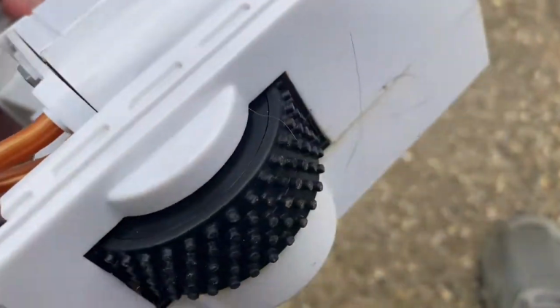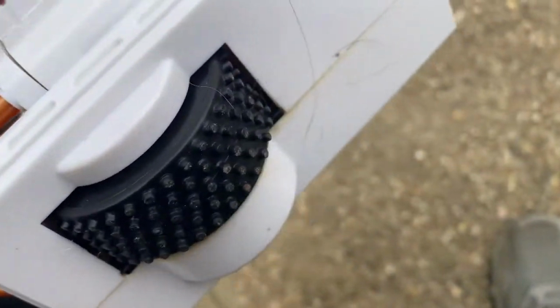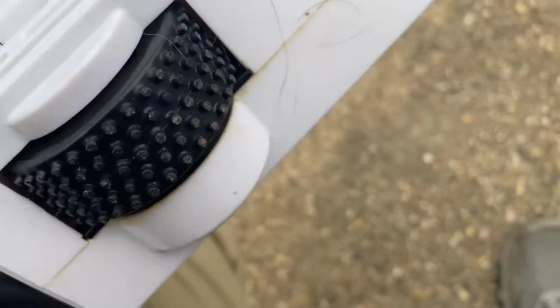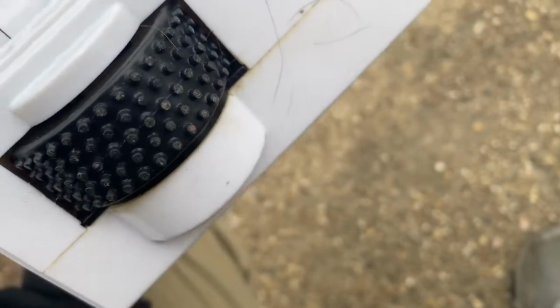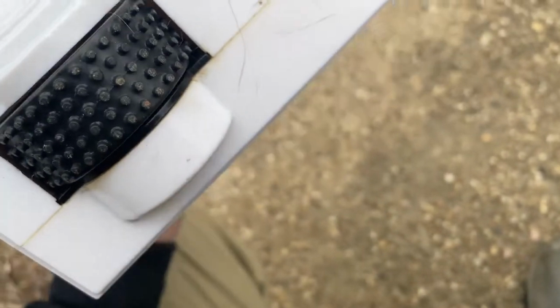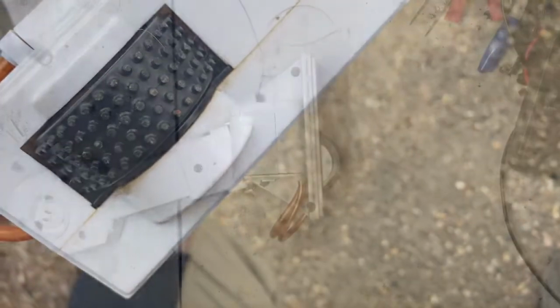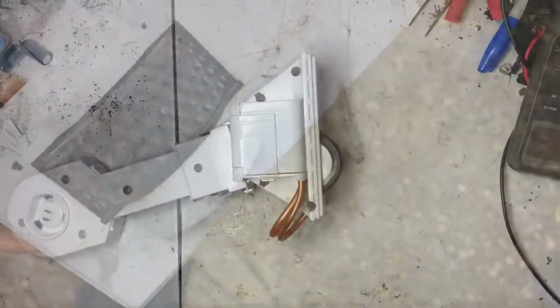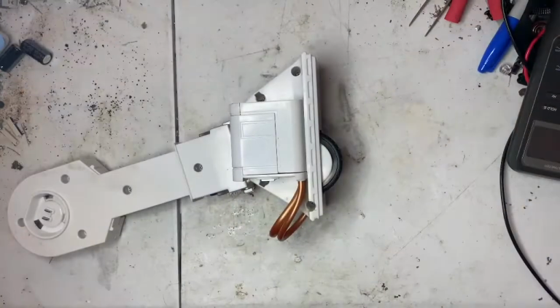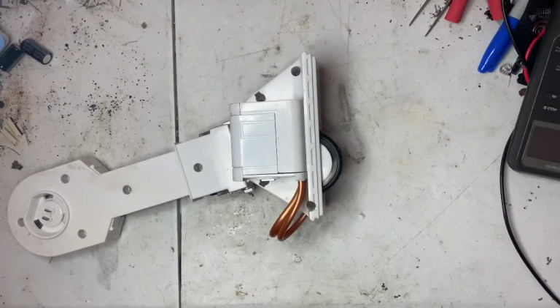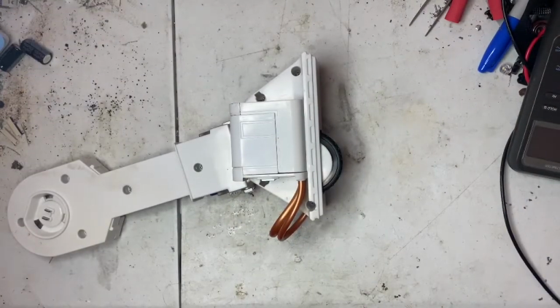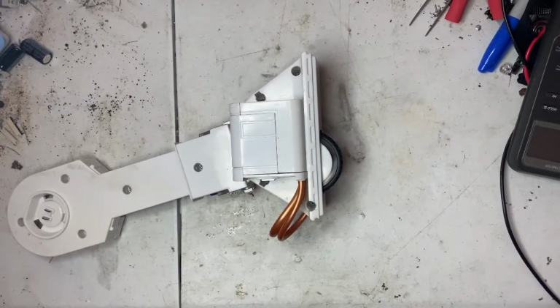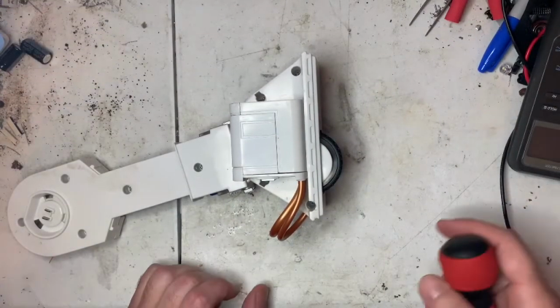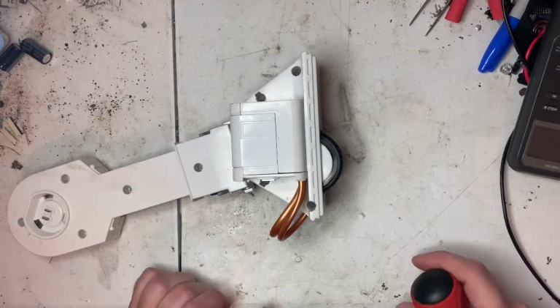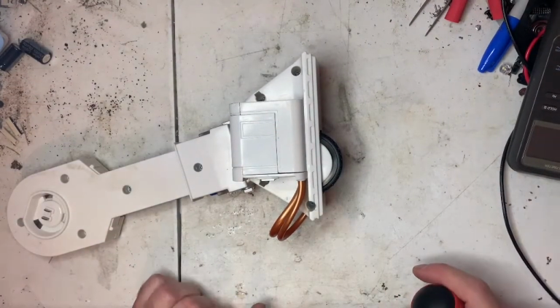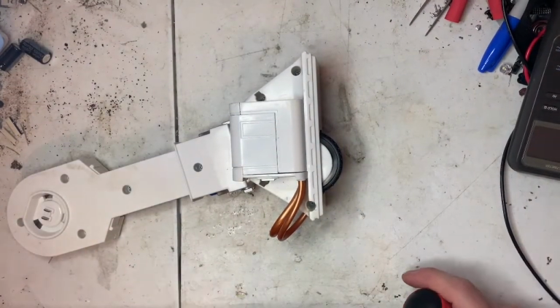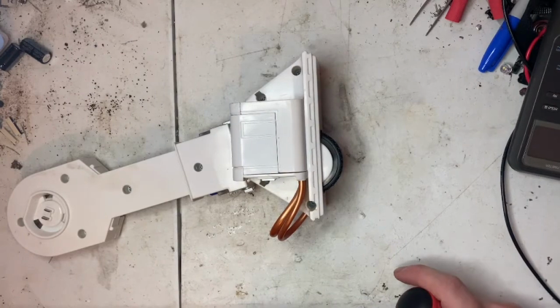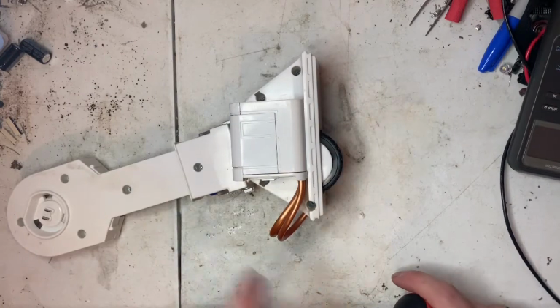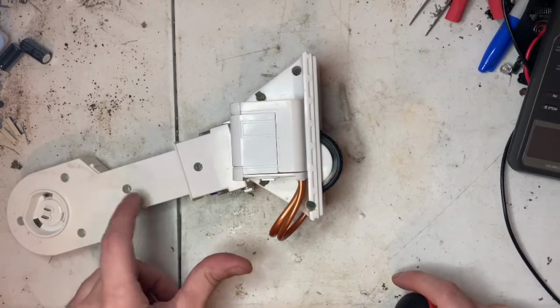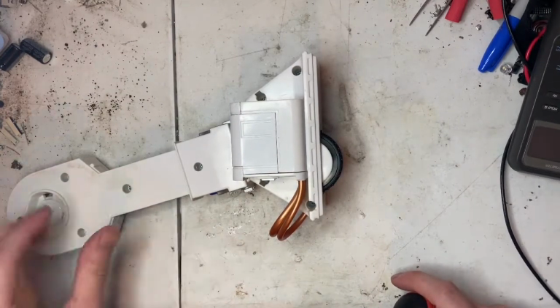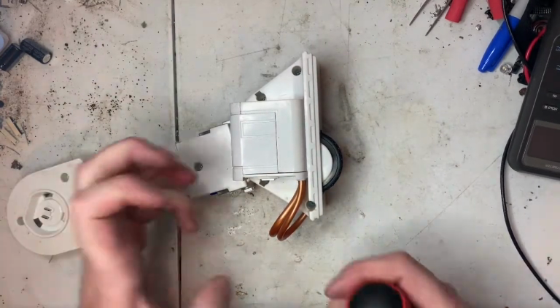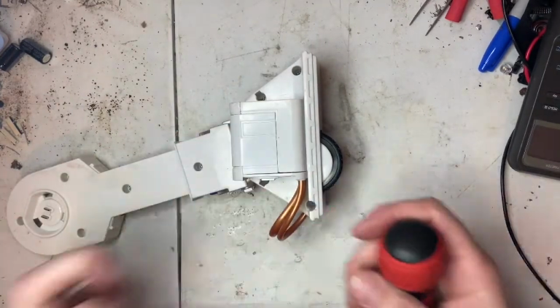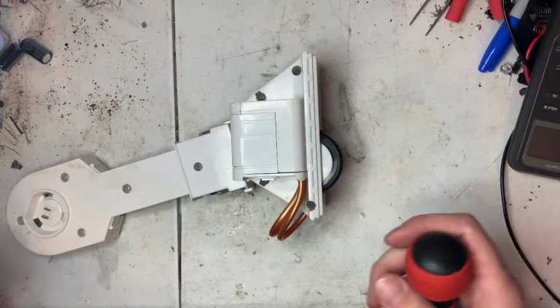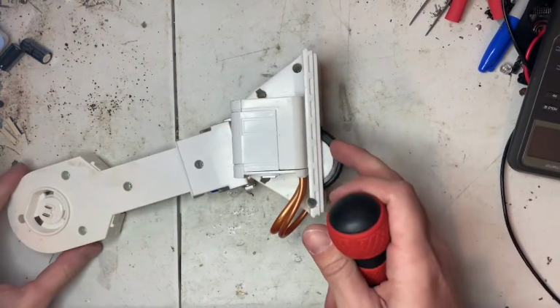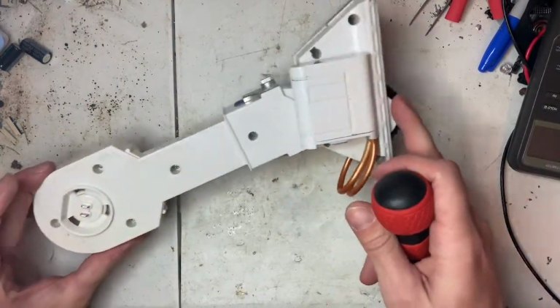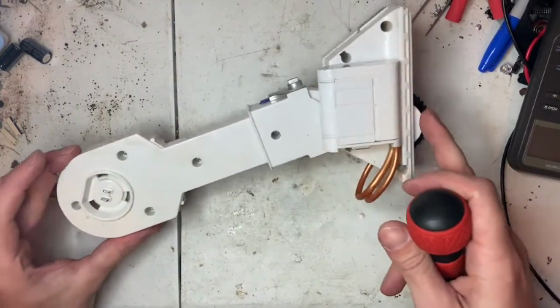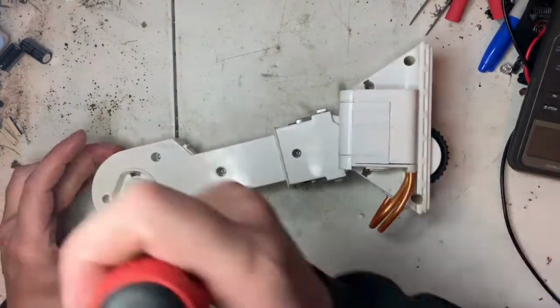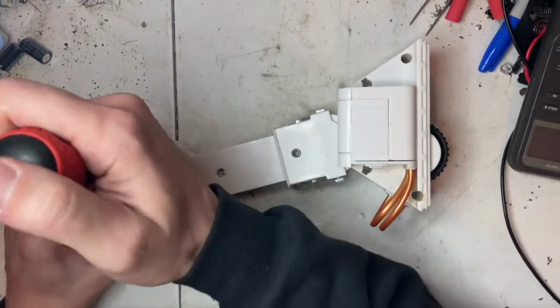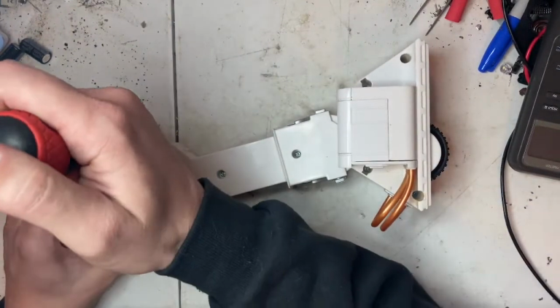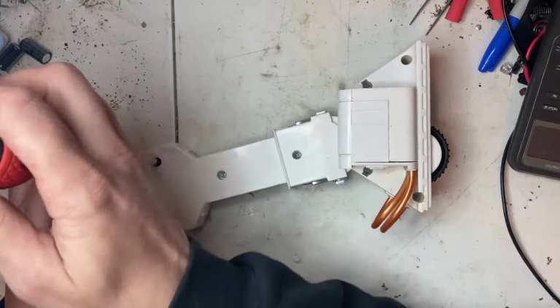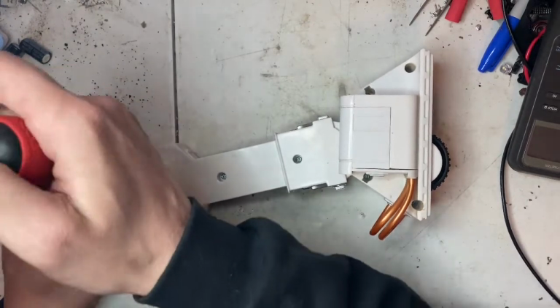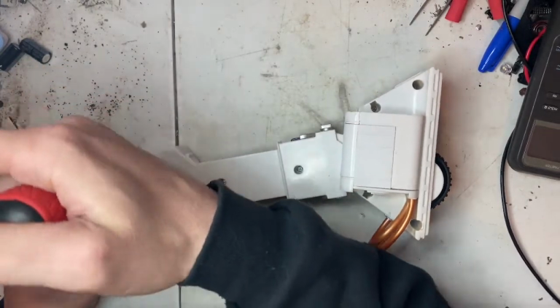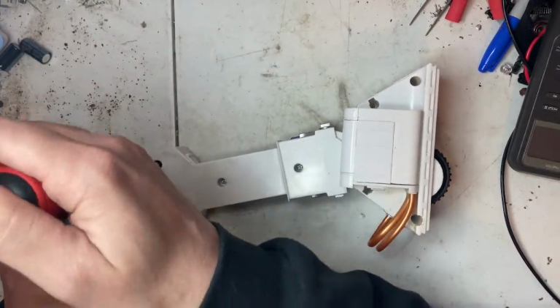Let's see, look at this motor. All right, so in order to take this off you basically have to pop it off. Got a couple of screws here.